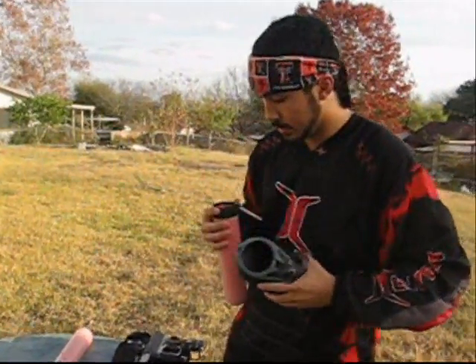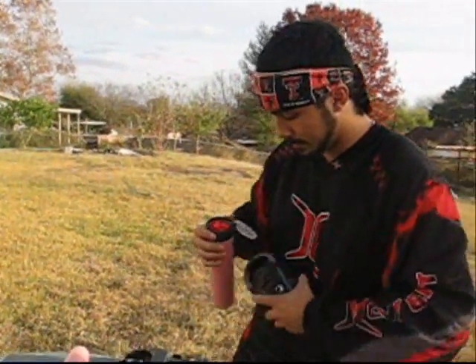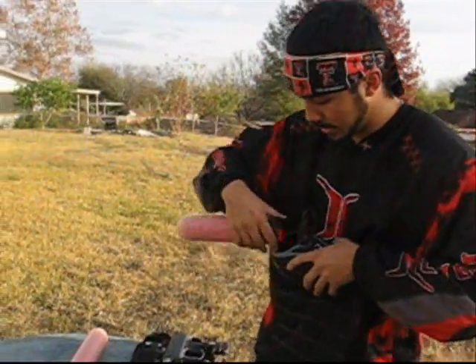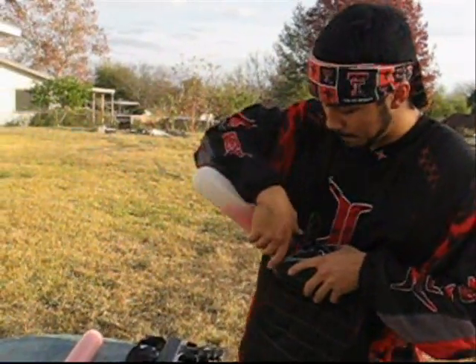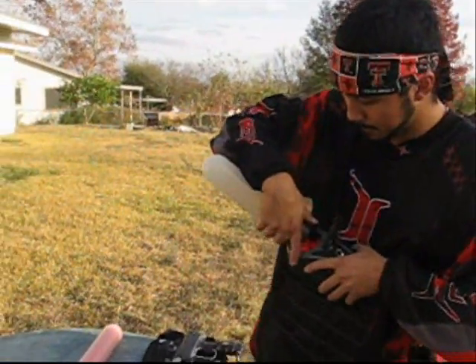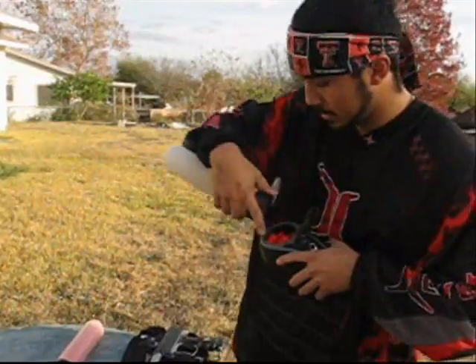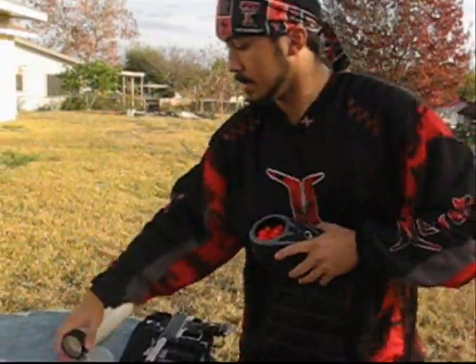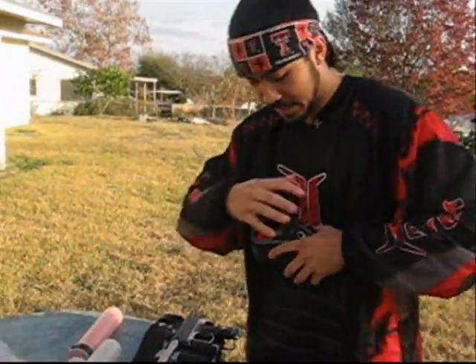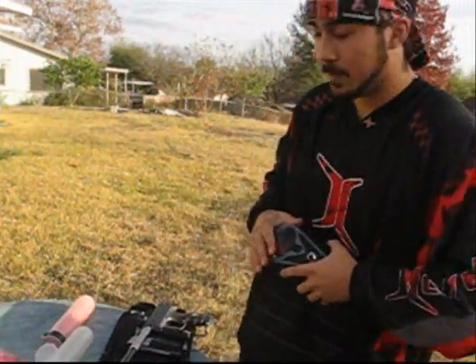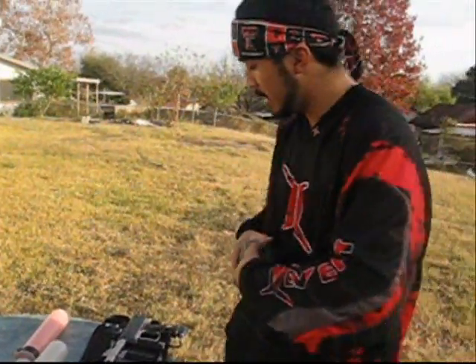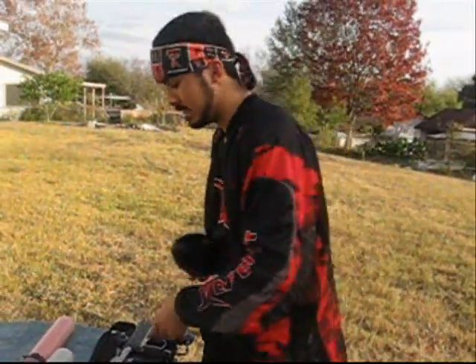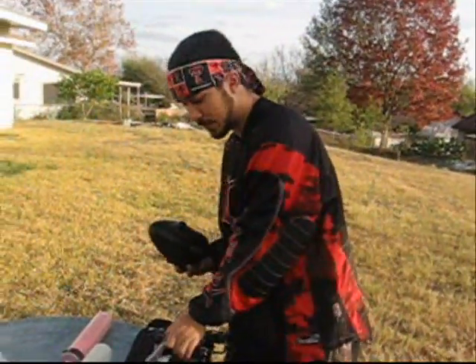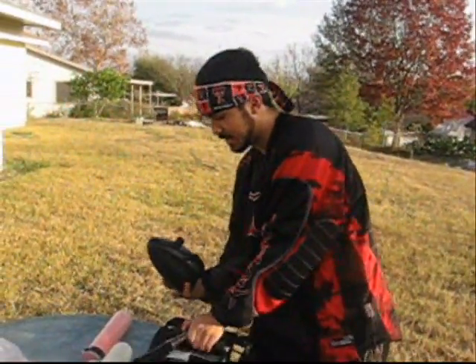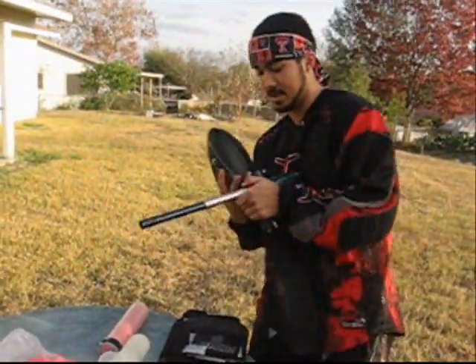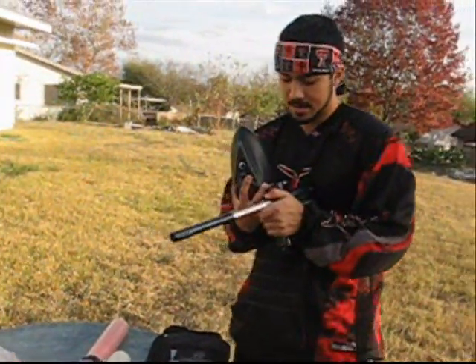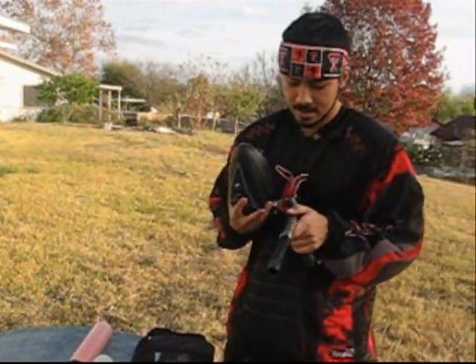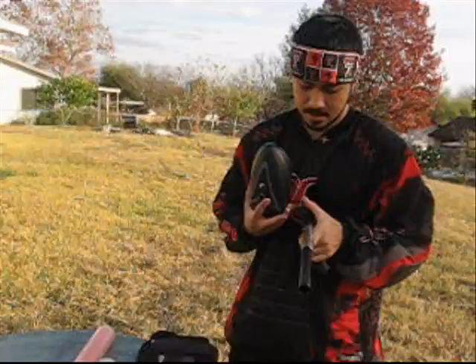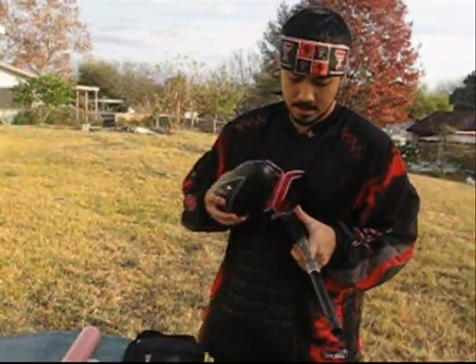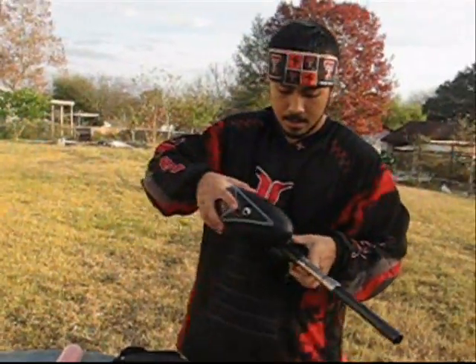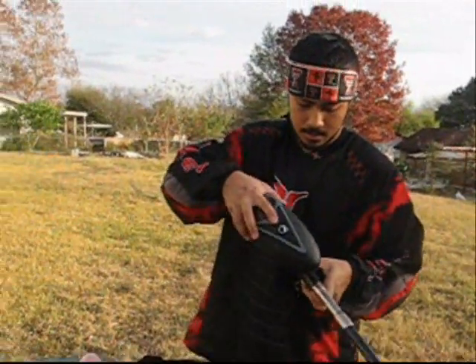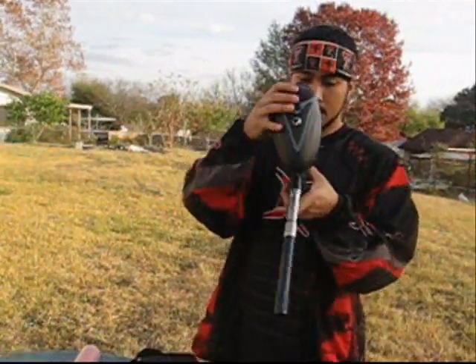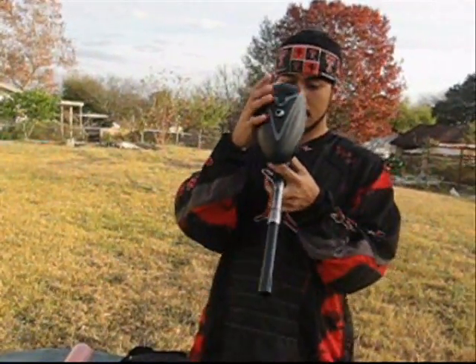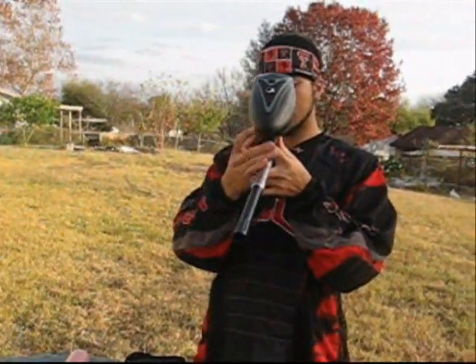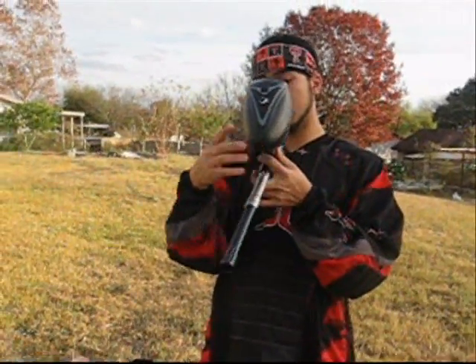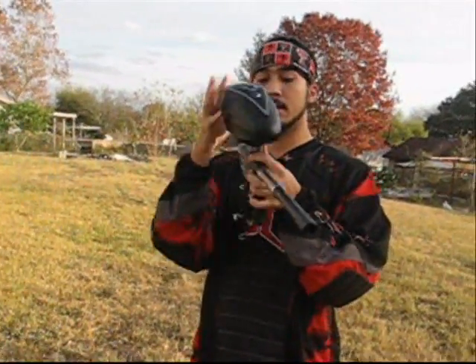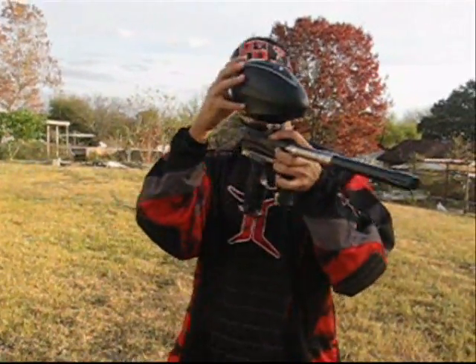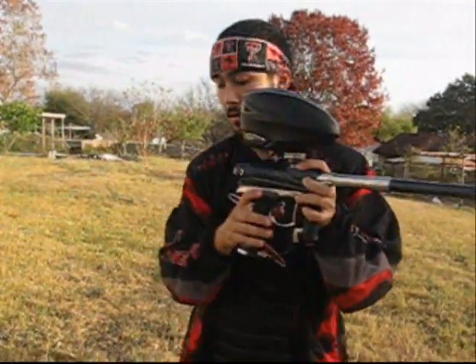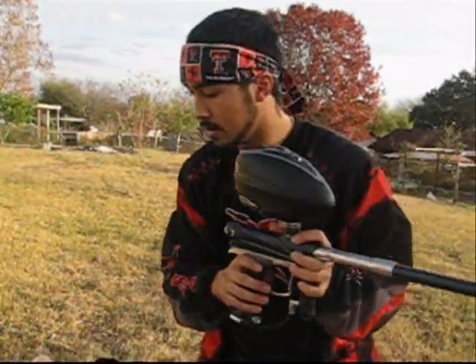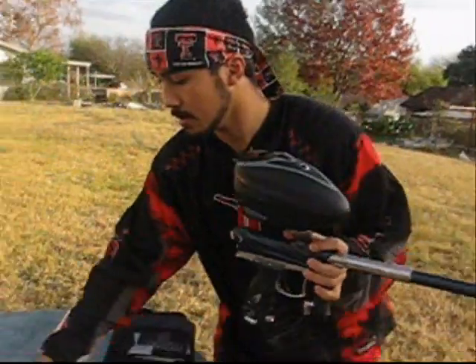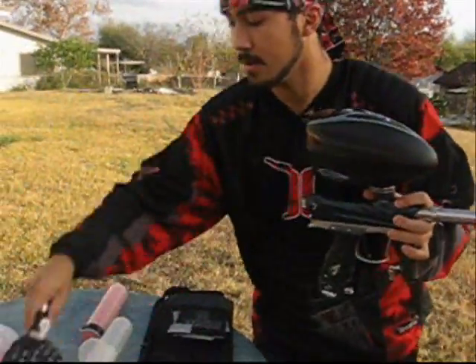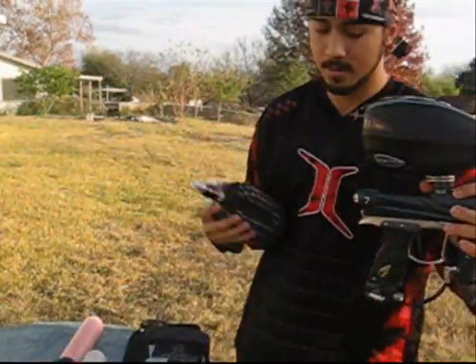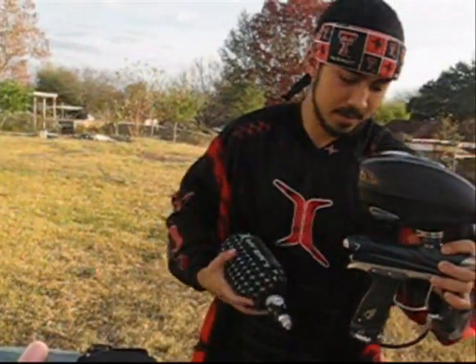So we're going to go ahead and fill it up with paint, slap it on the DM9 and let it rip. One, two, three.